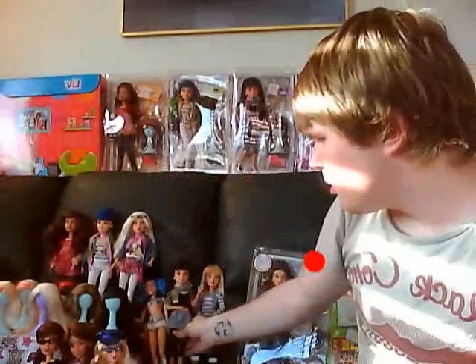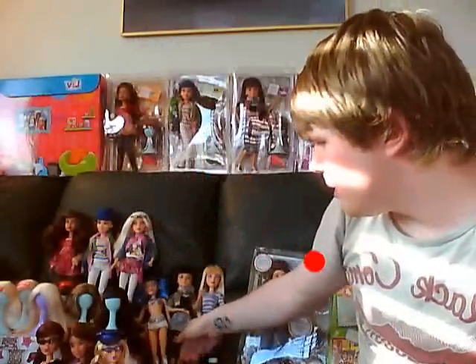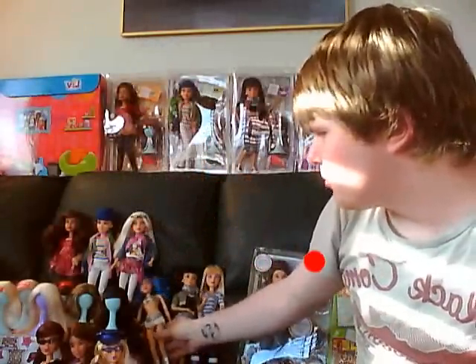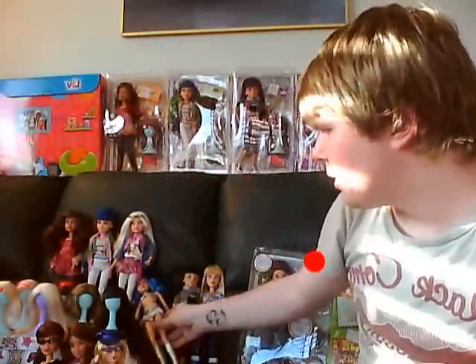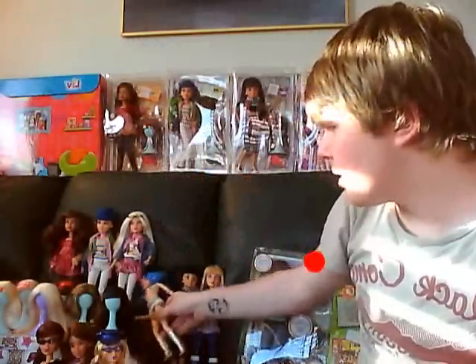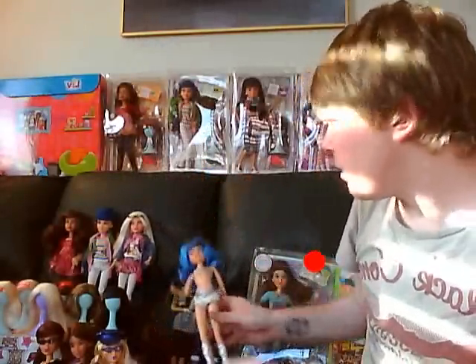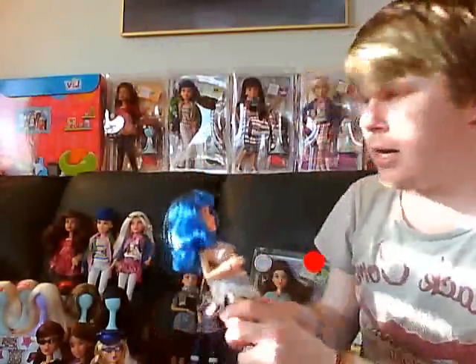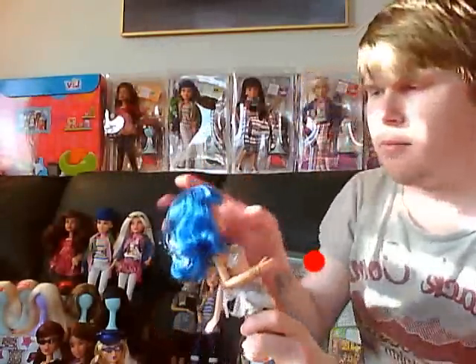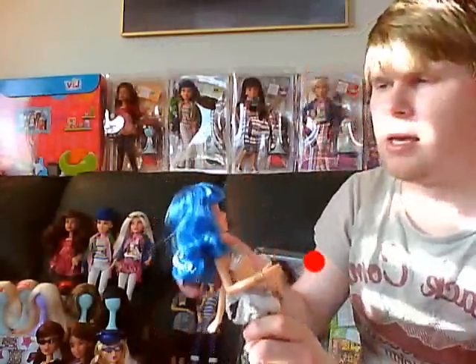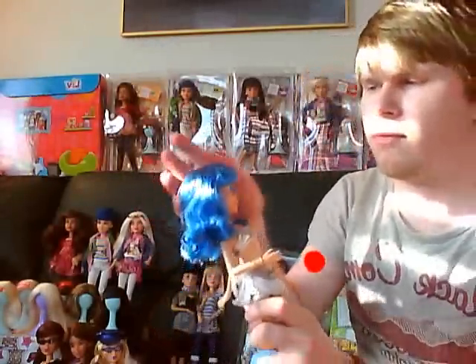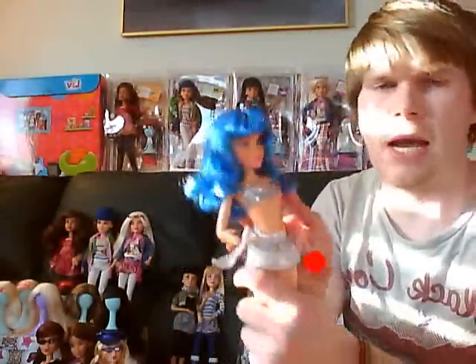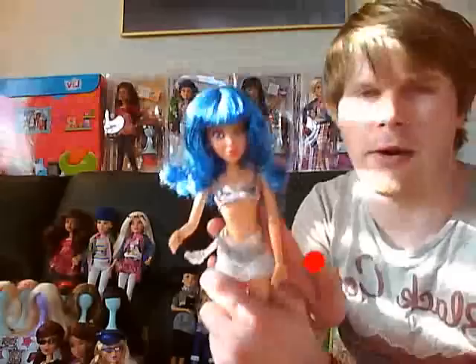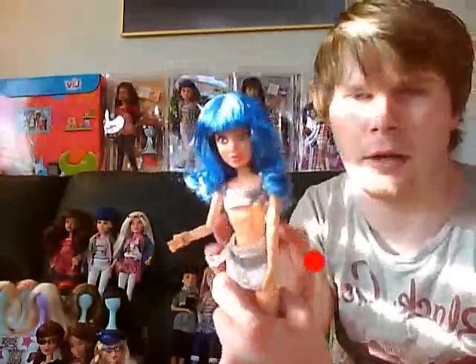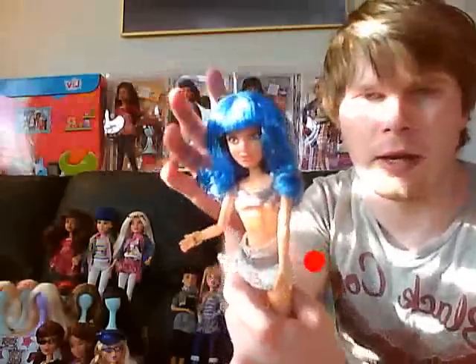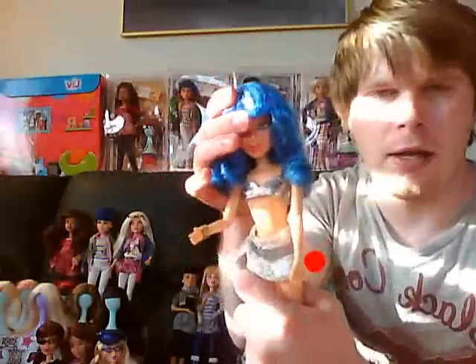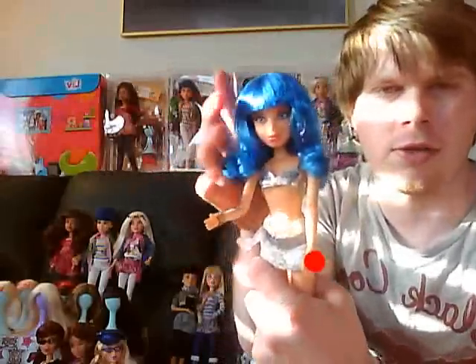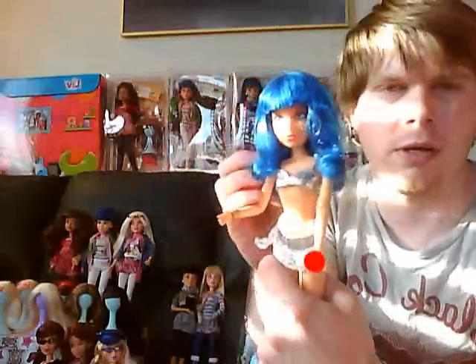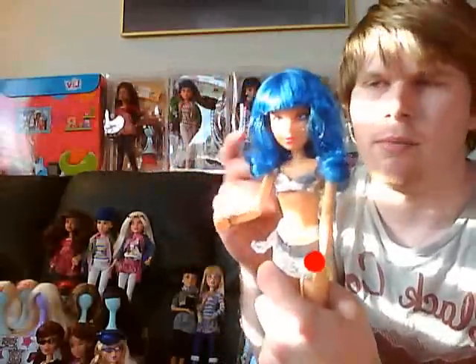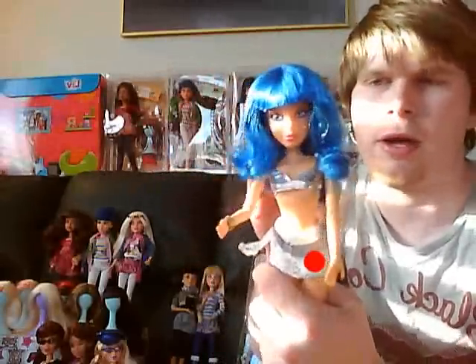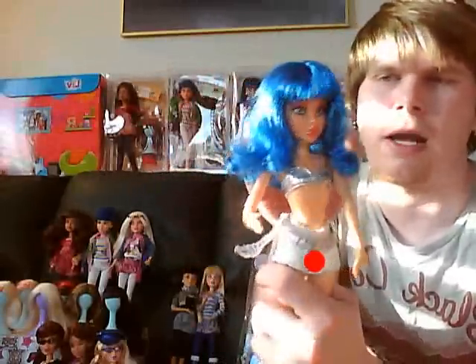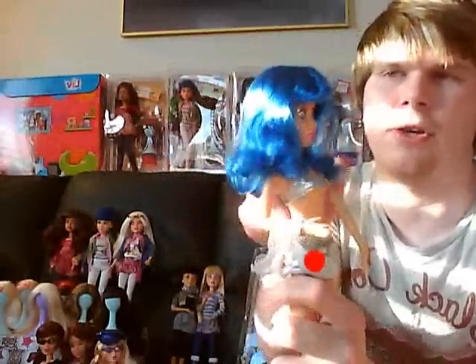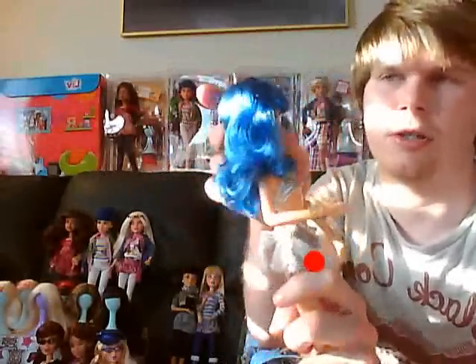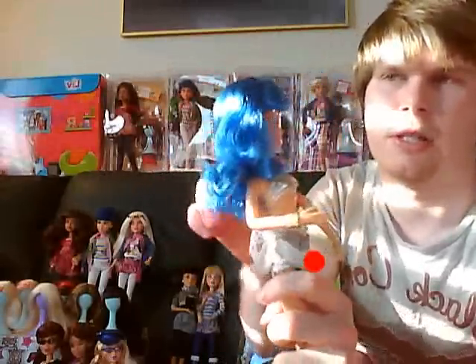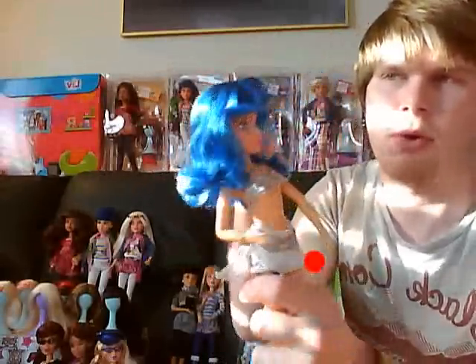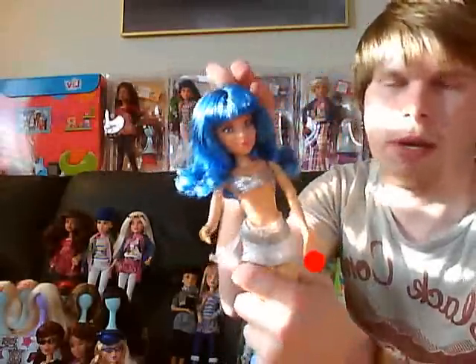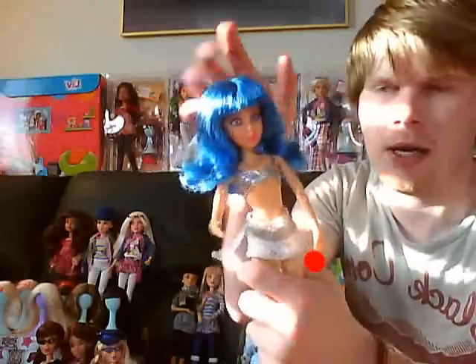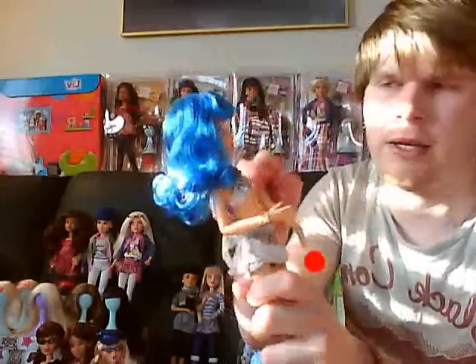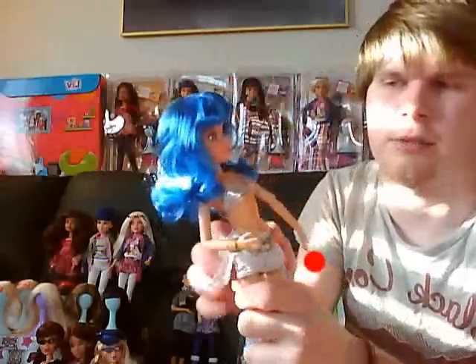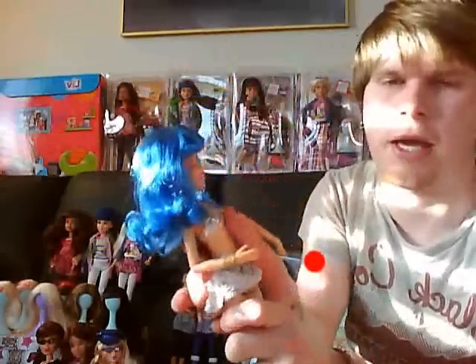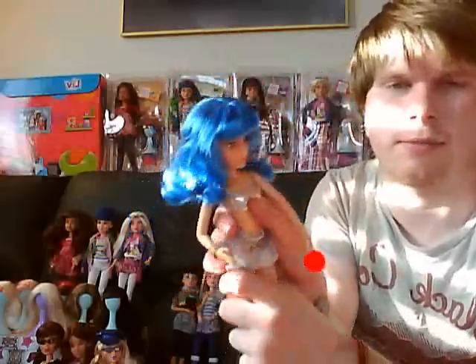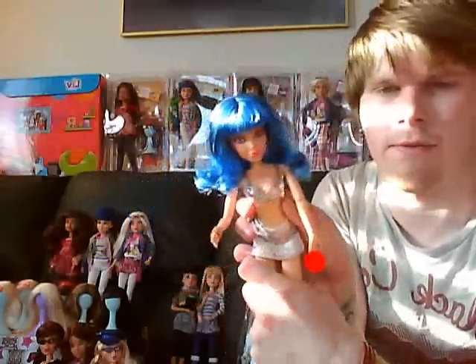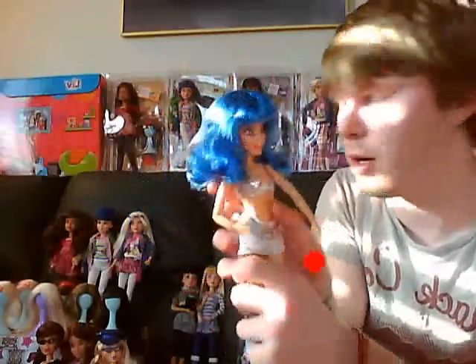Each doll has interchangeable wigs. That's why I ended up making a sort of Katy Perry look-alike Live Doll with blue hair from California Girls. I'm just working on making a headband and getting some cupcakes for her bra.